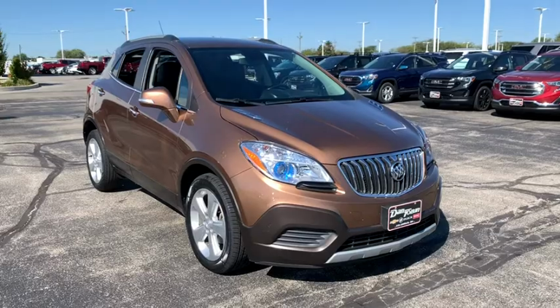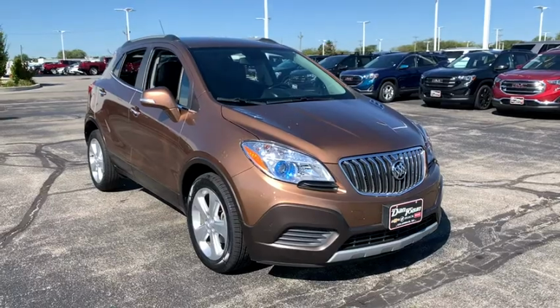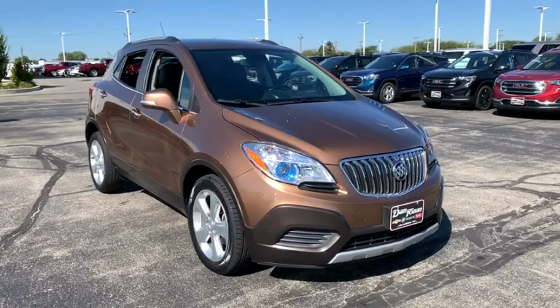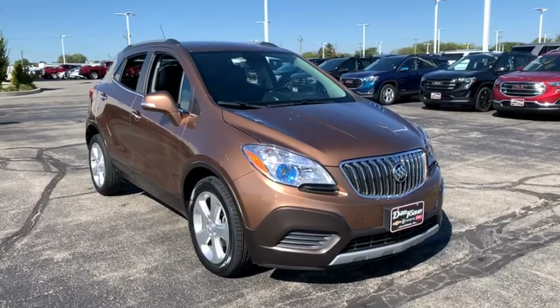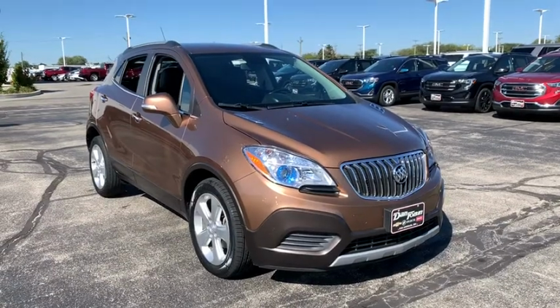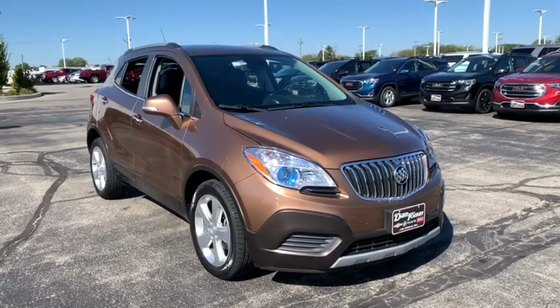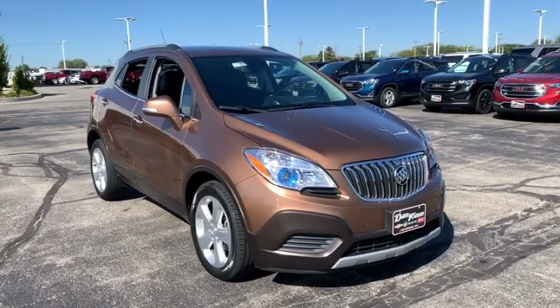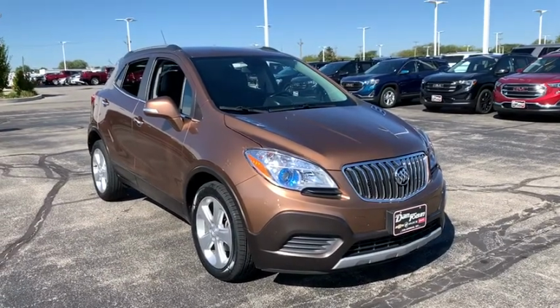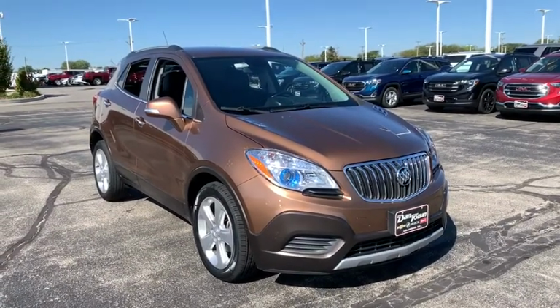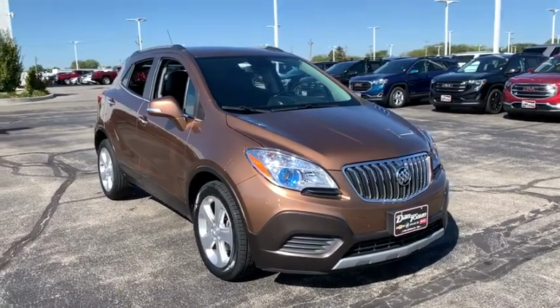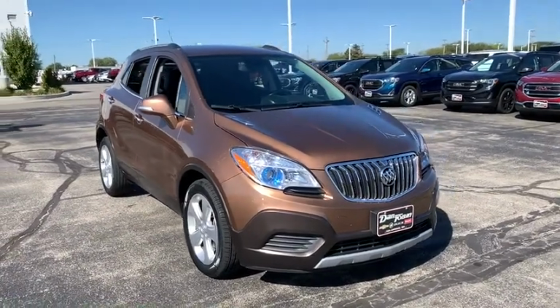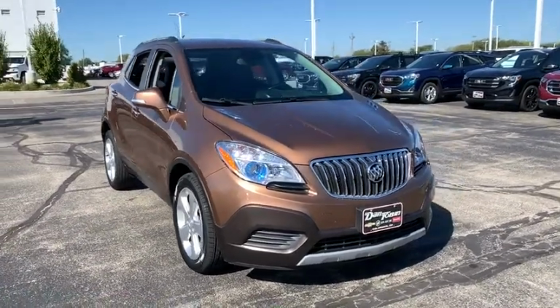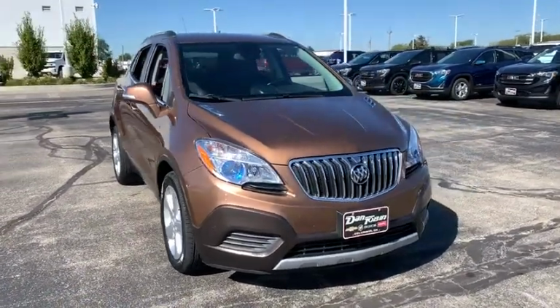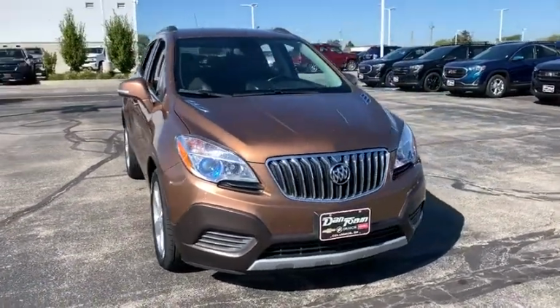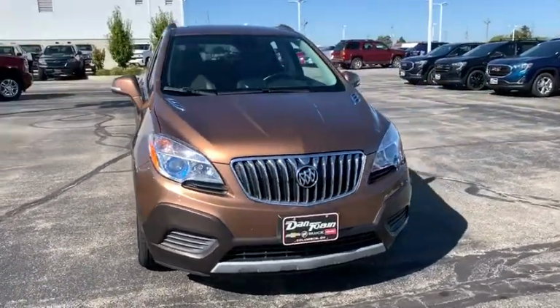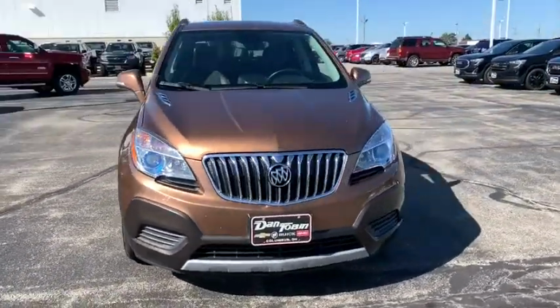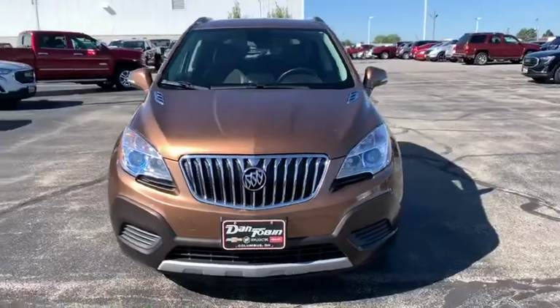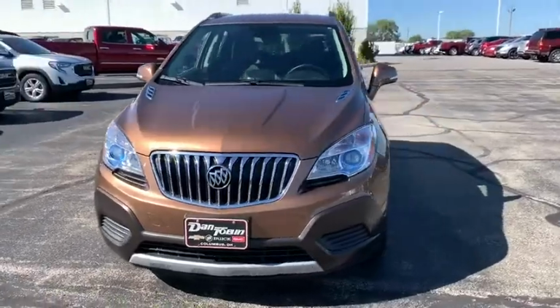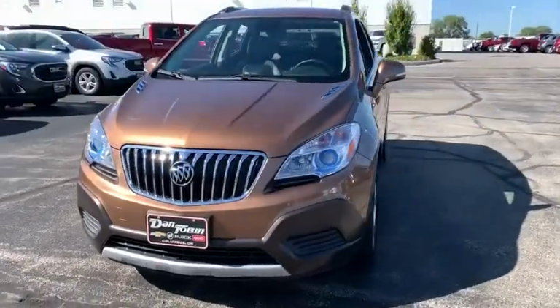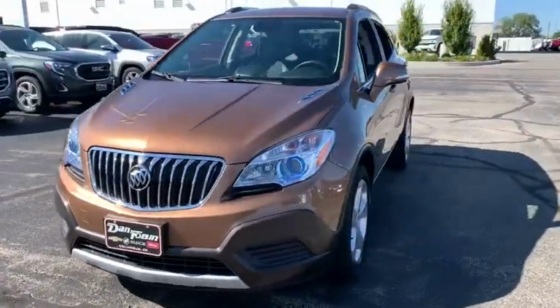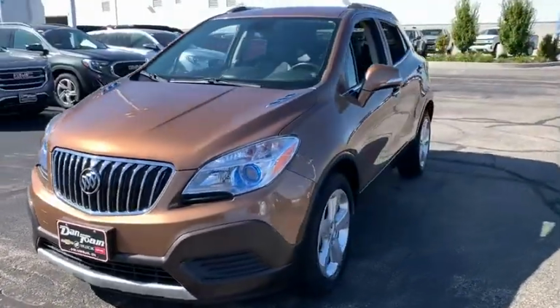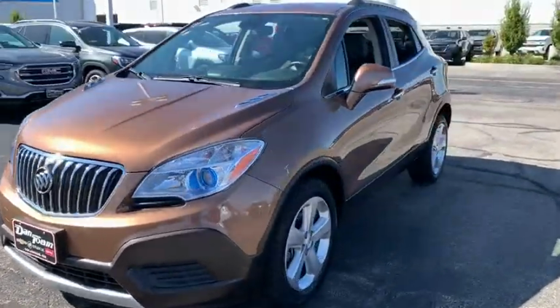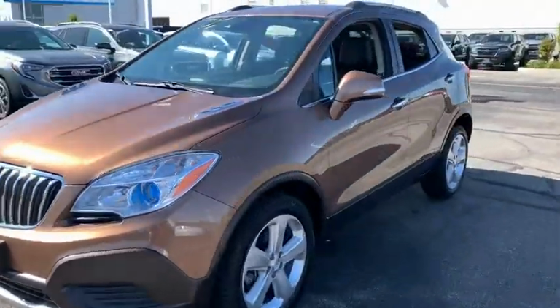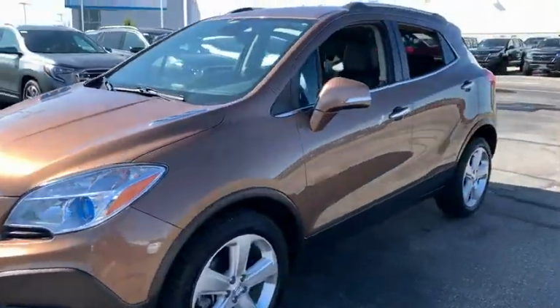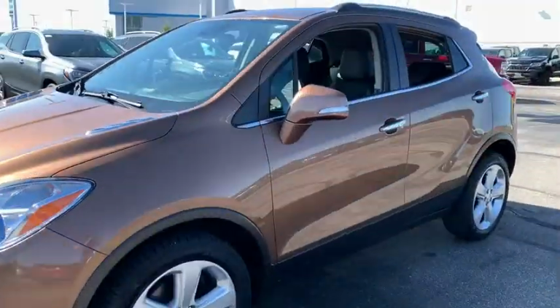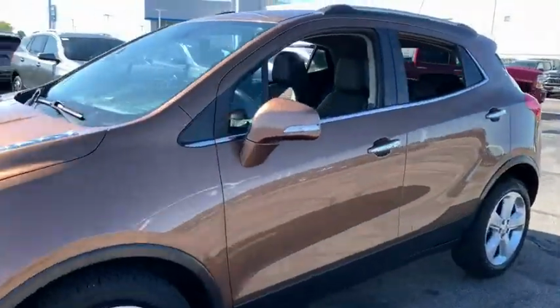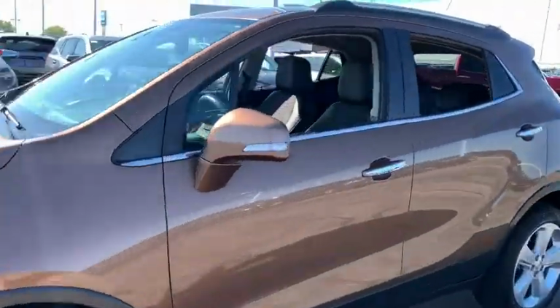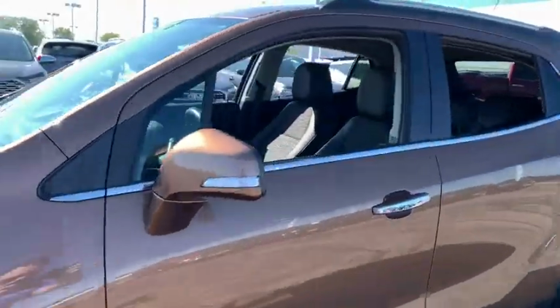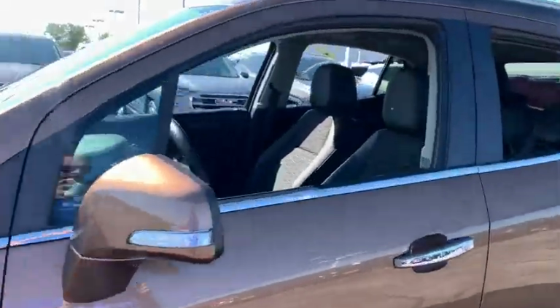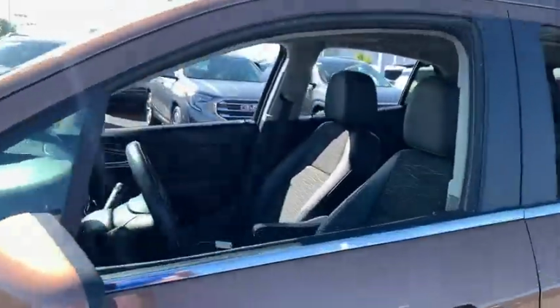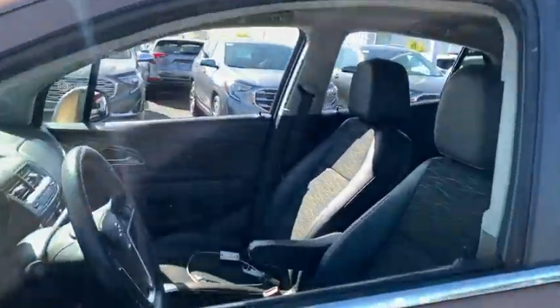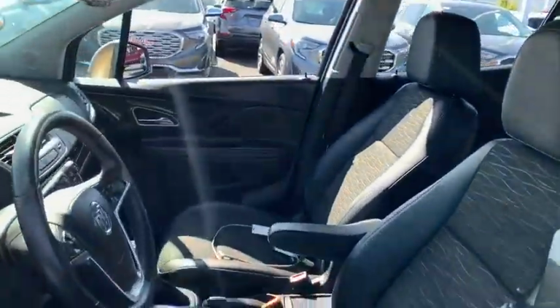Stop by and take a look at the 2016 Buick Encore. The Encore captures Buick's traditional strengths while demonstrating luxury and style in a petite size.